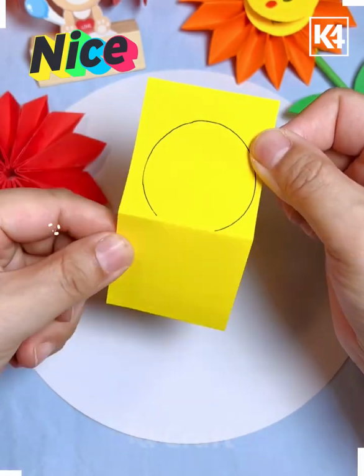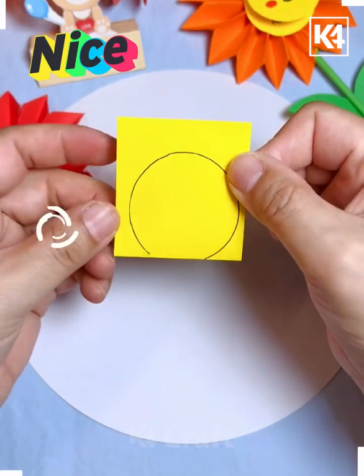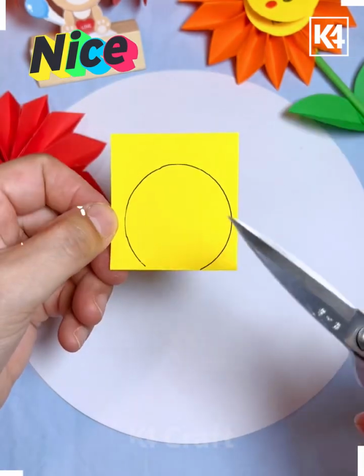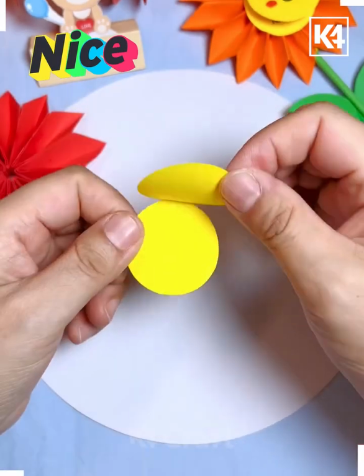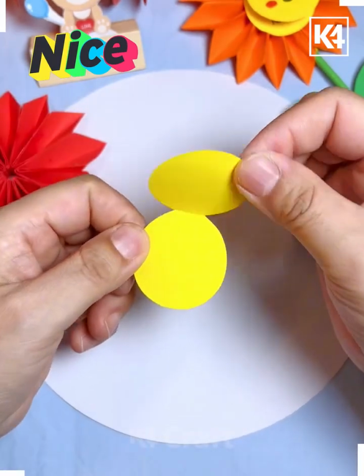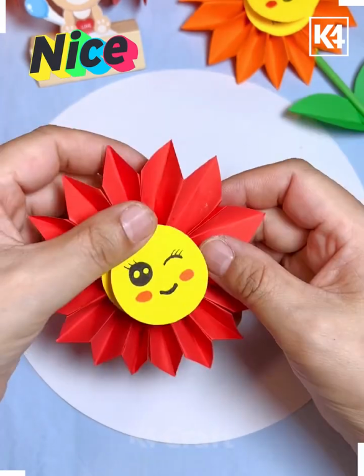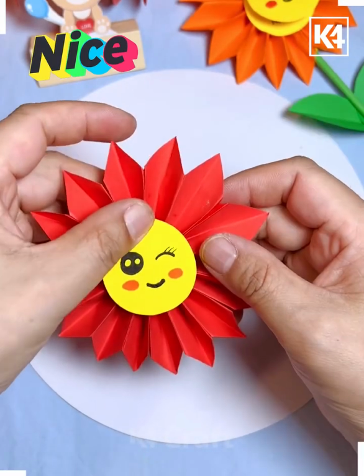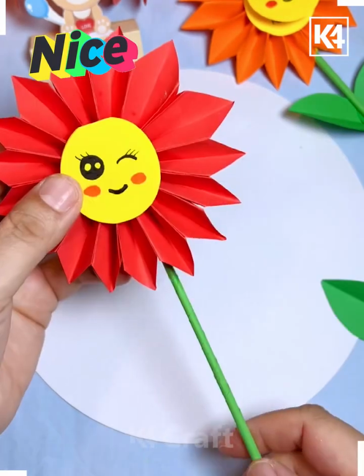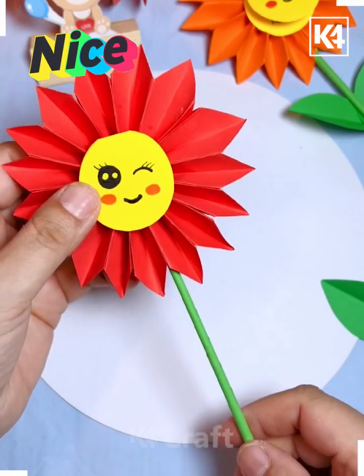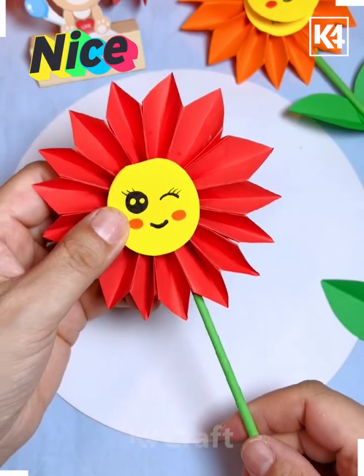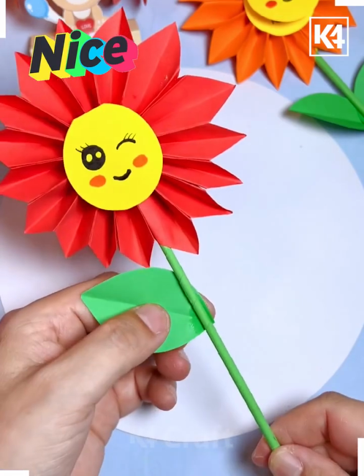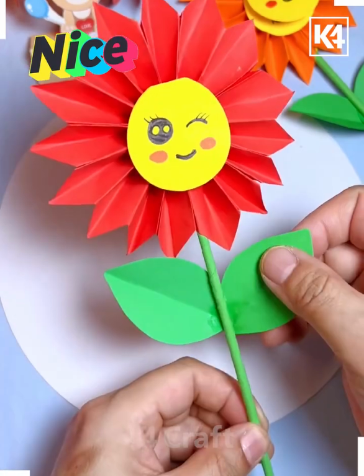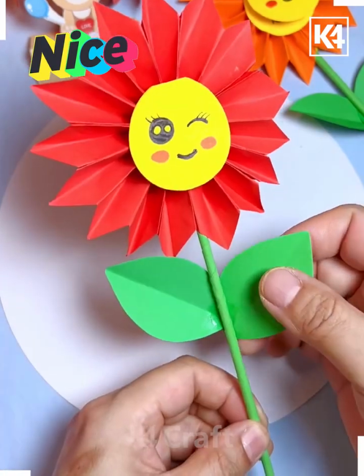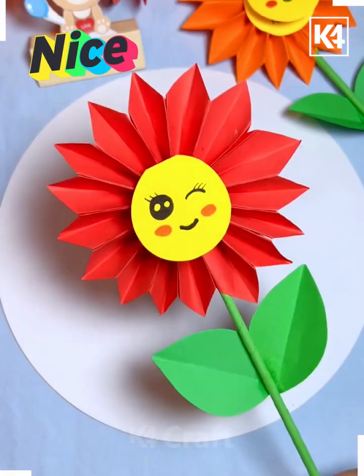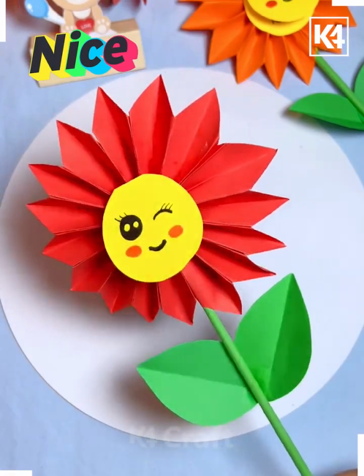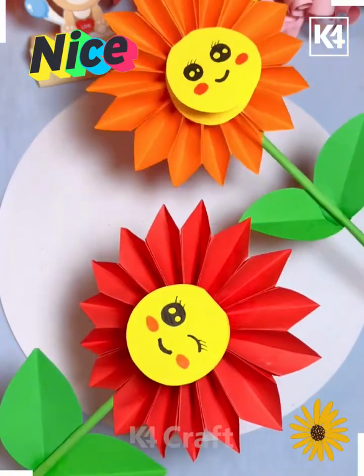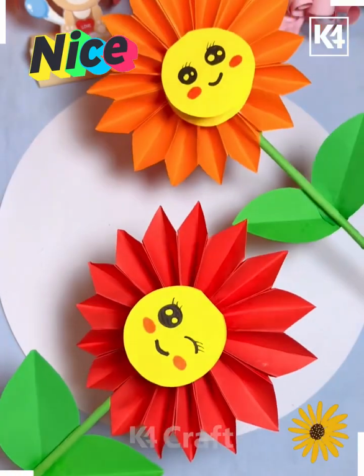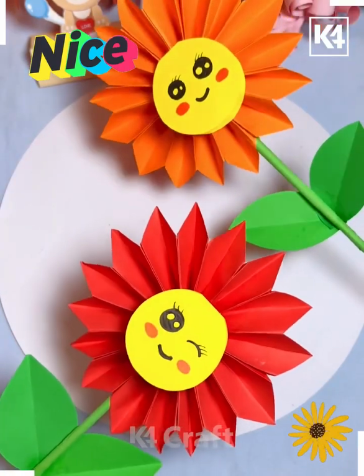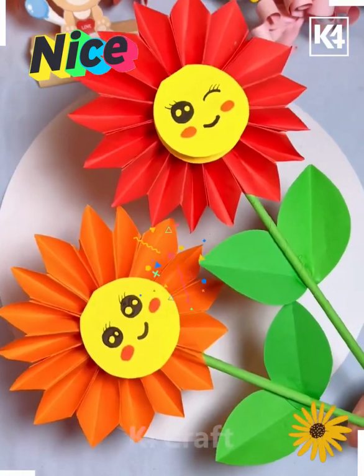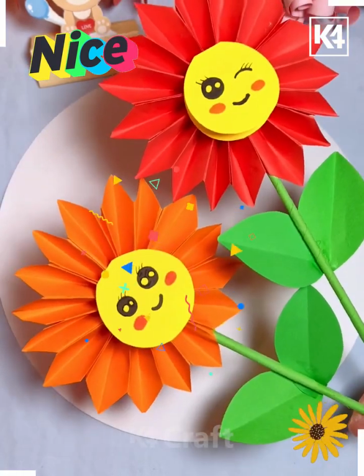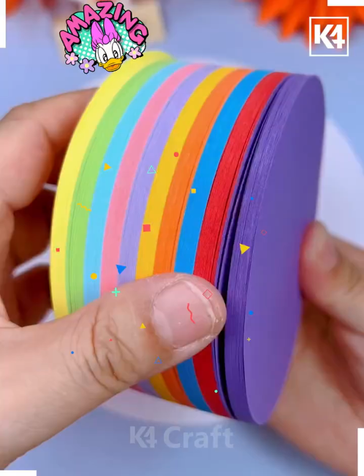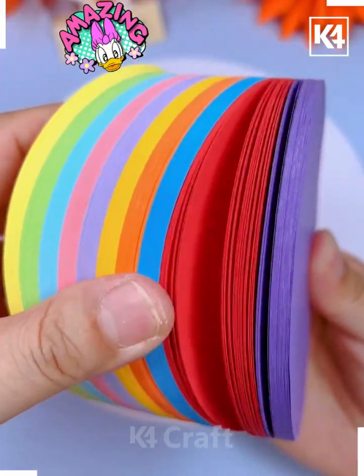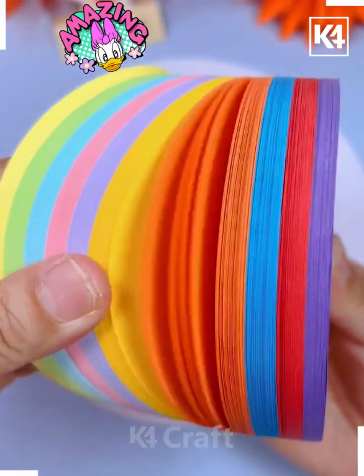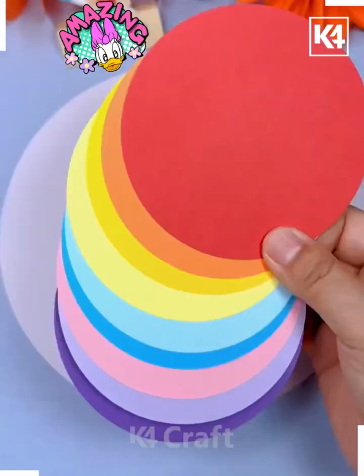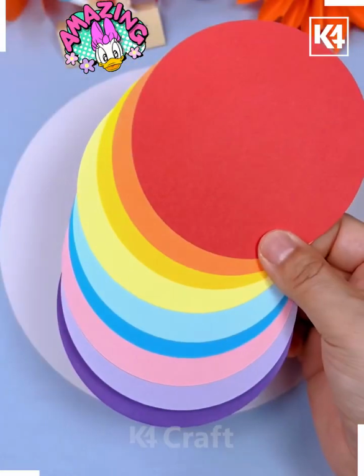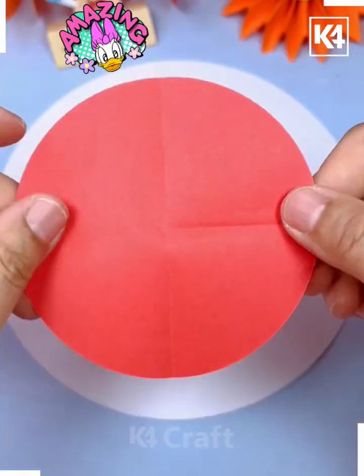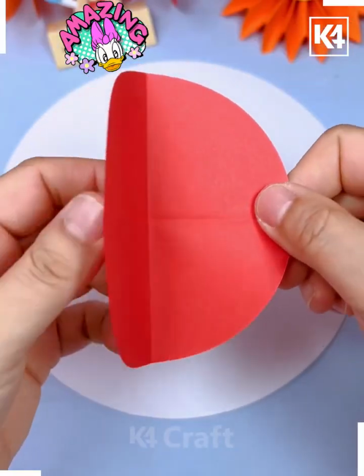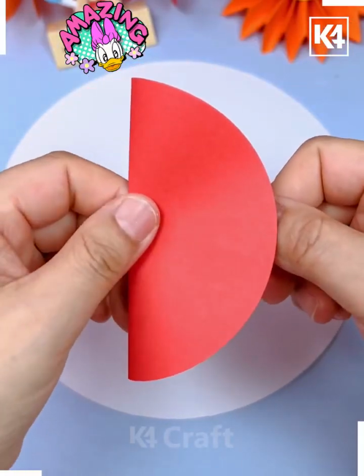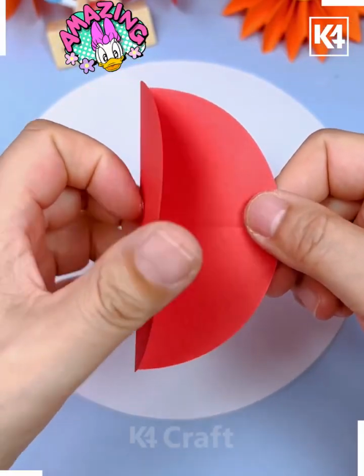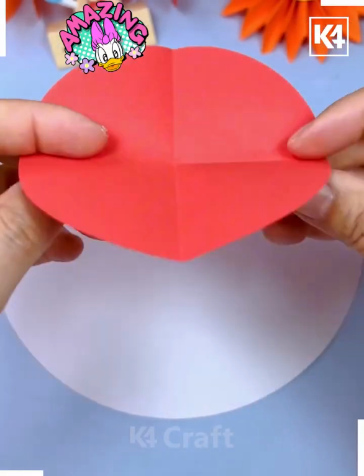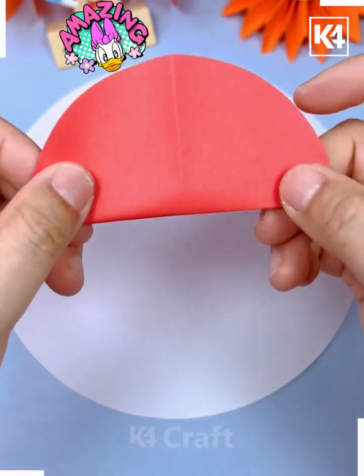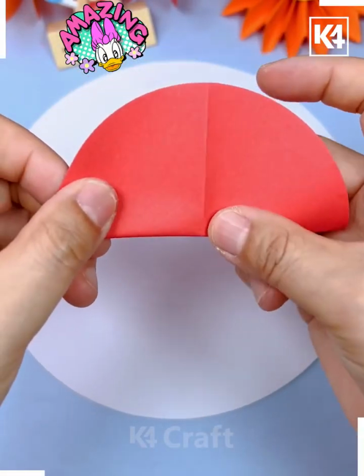Your flower is ready. Now cut a yellow circle, paste it at the center, paste its leaves and stick — and look, your beautiful flower sticks are ready. Now we are going to make this colorful flower, so cut multi-colored circles and fold.